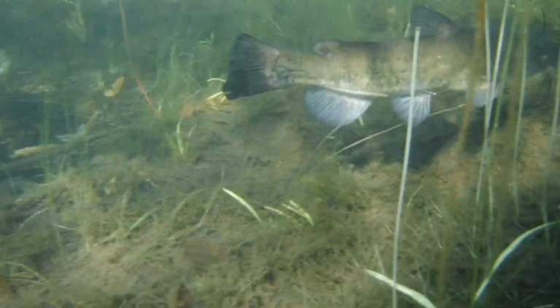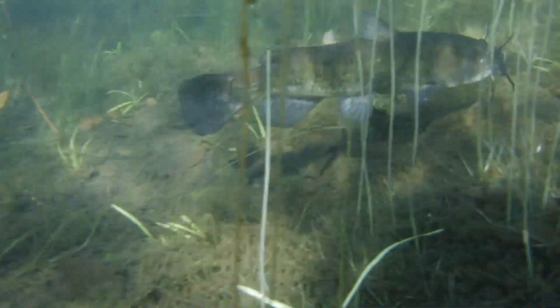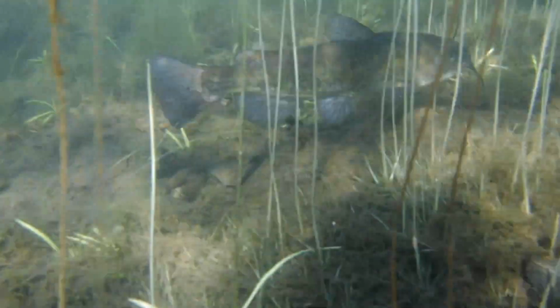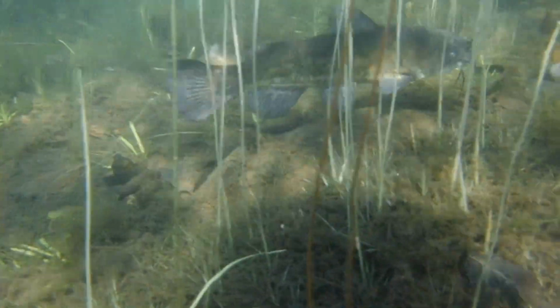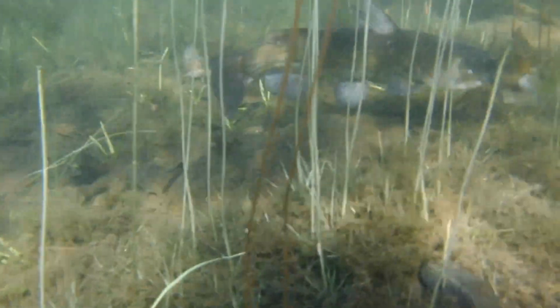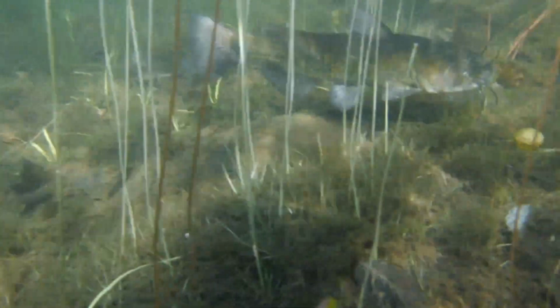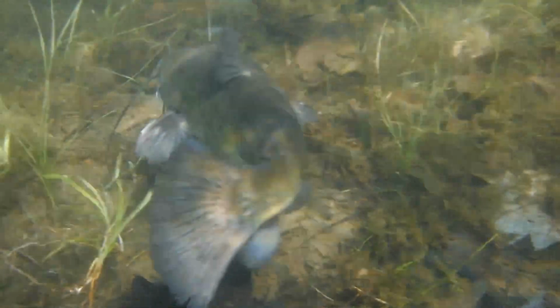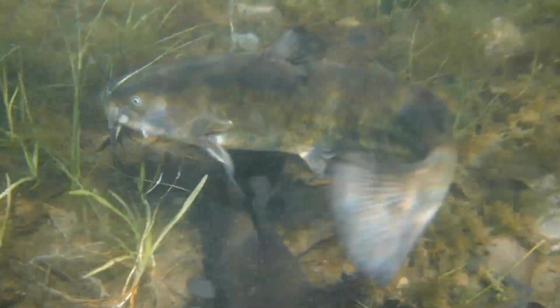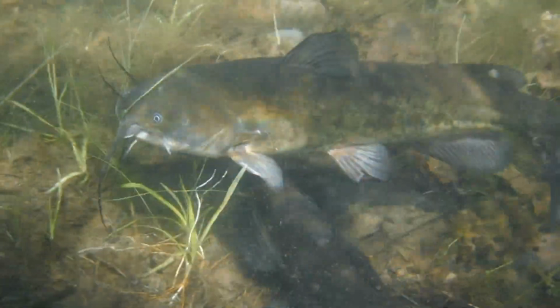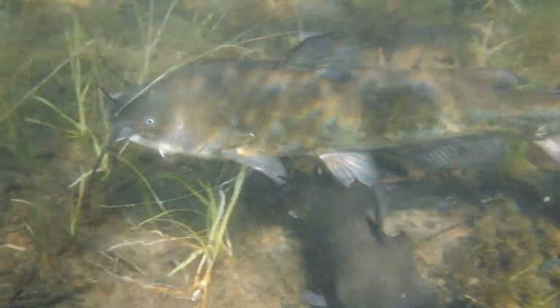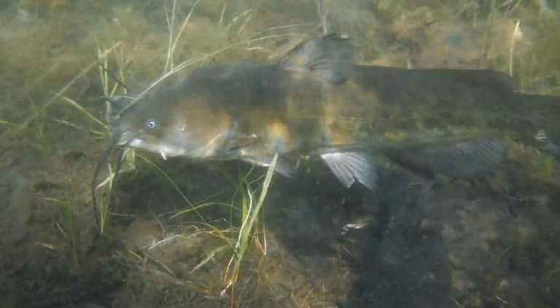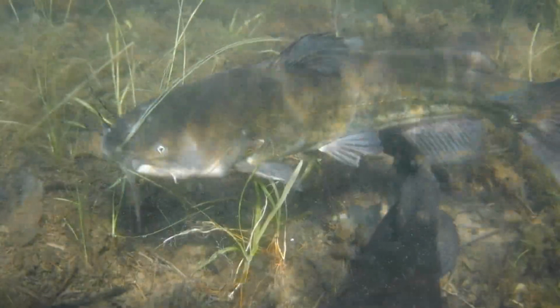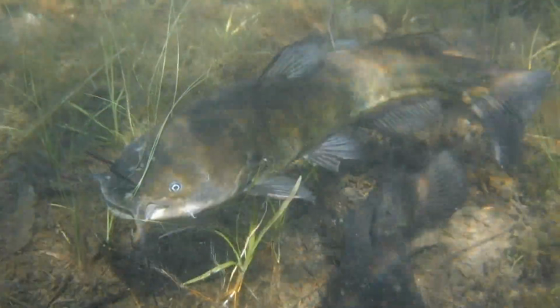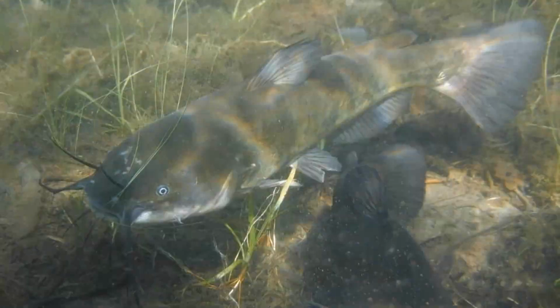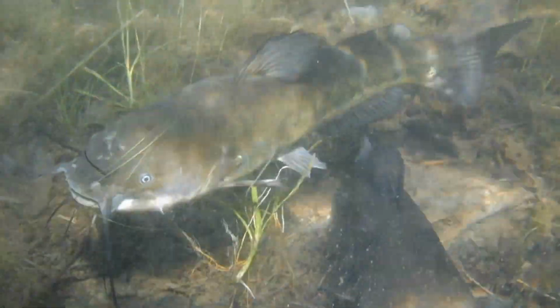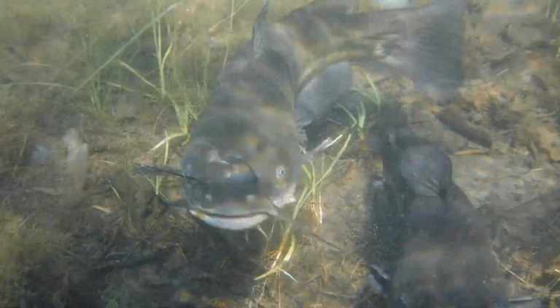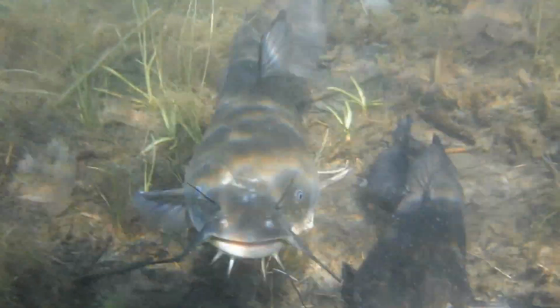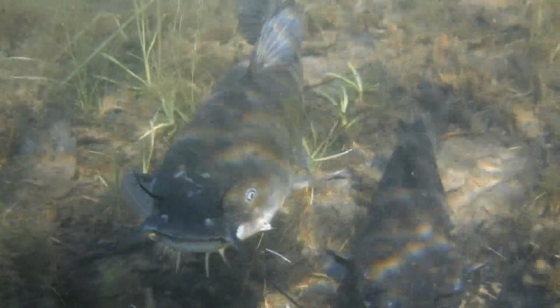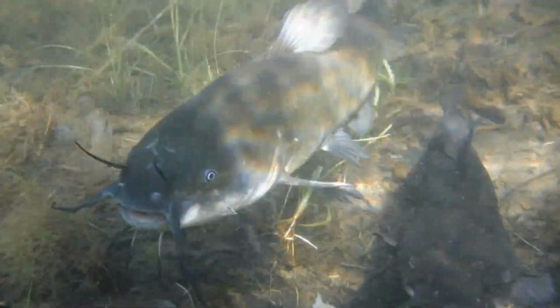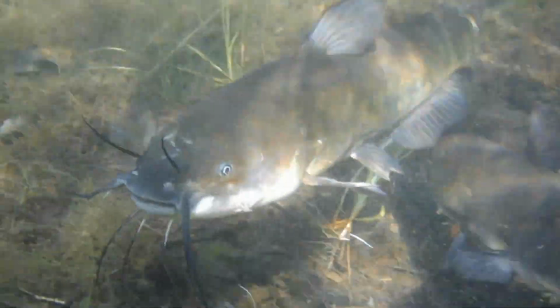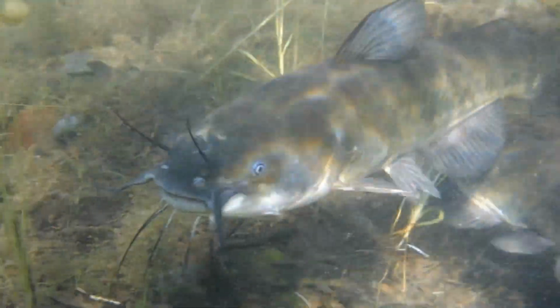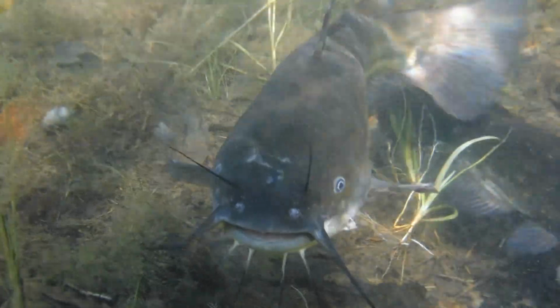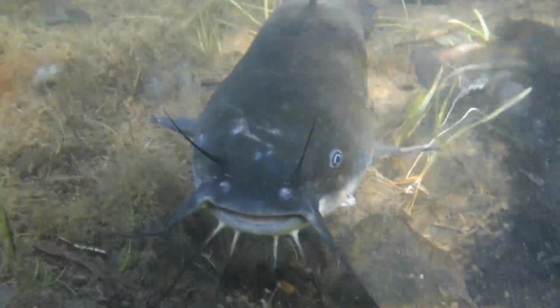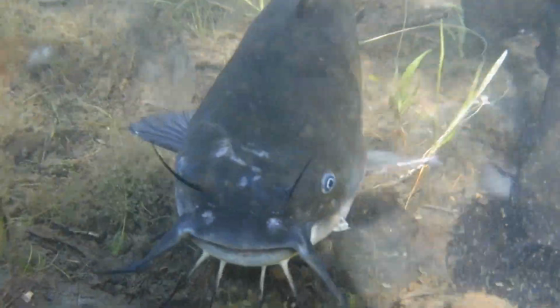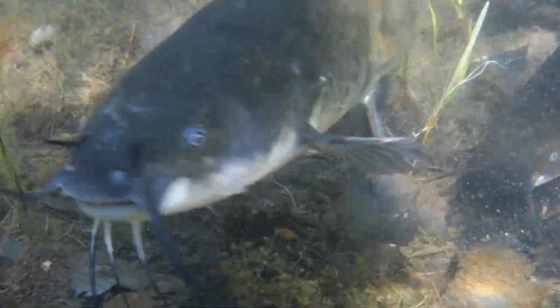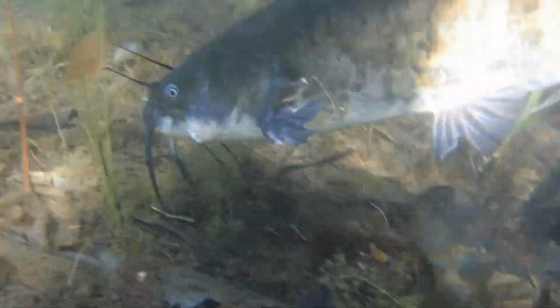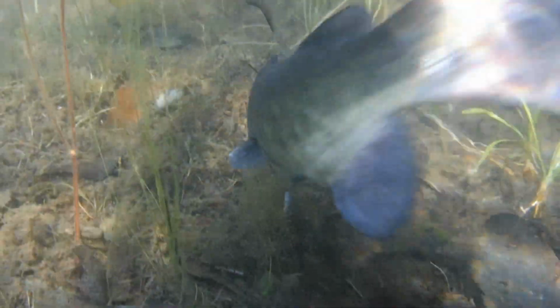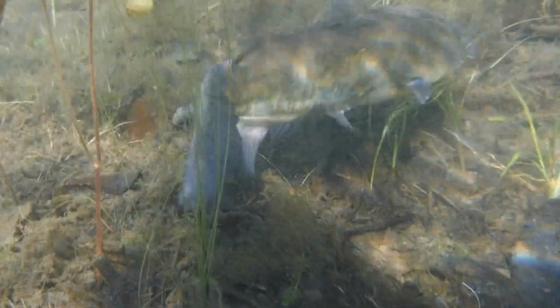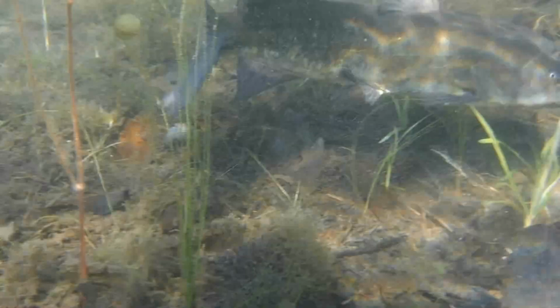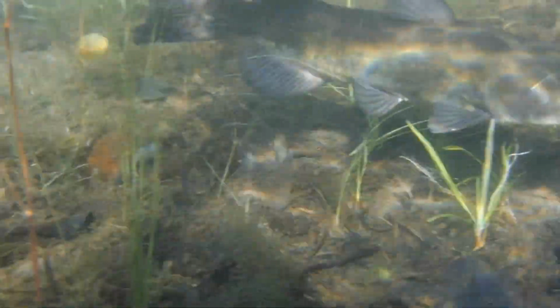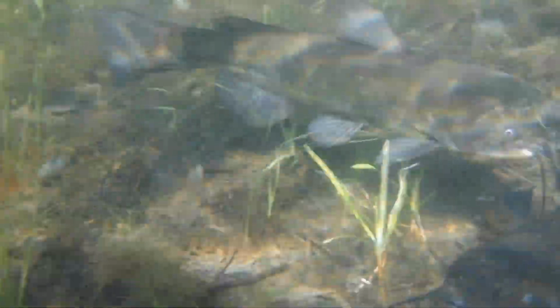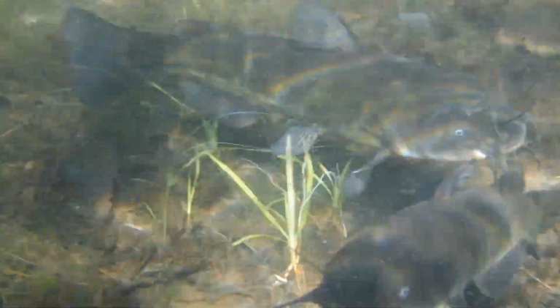These incredibly adaptable creatures are nocturnal, so they're not usually seen out in the open during the day. They prefer to come out at night and search along the bottom of the lake looking for food, and they'll eat just about anything that will fit into their mouth.